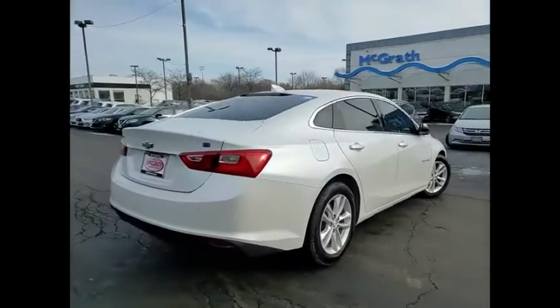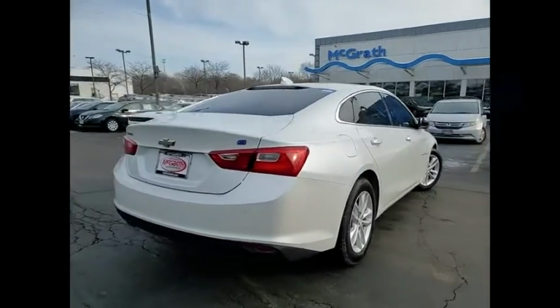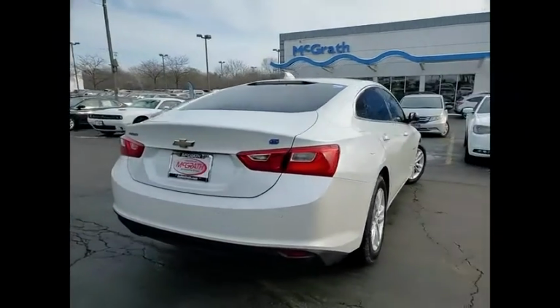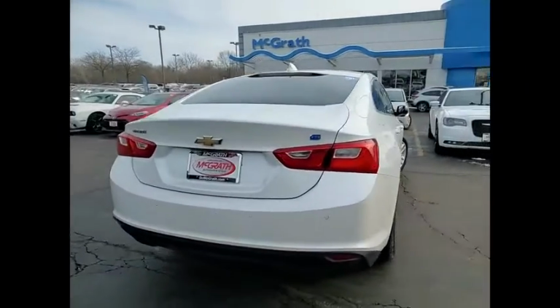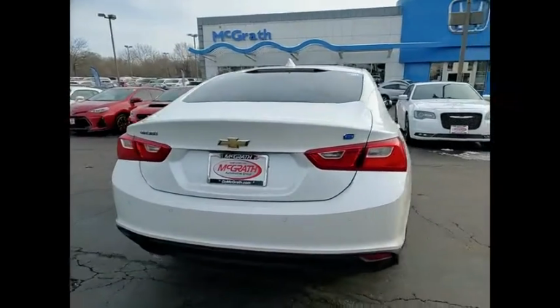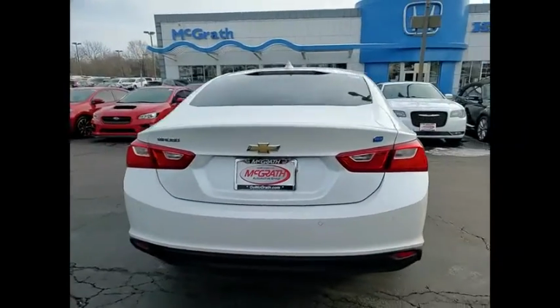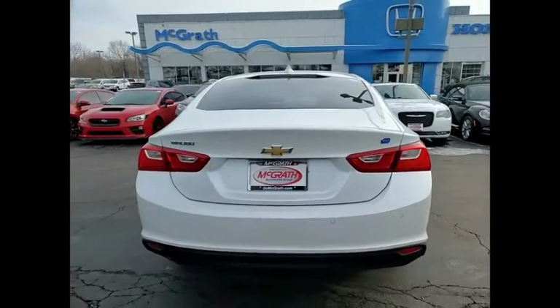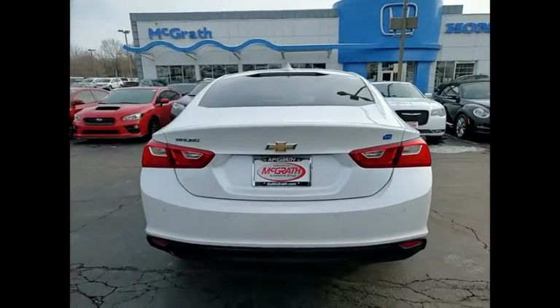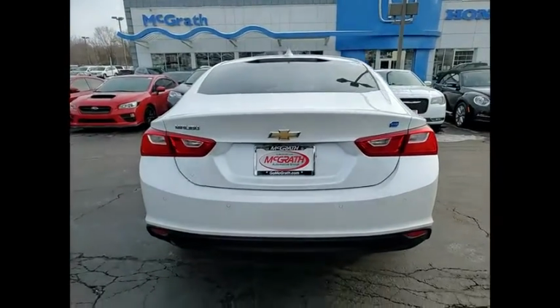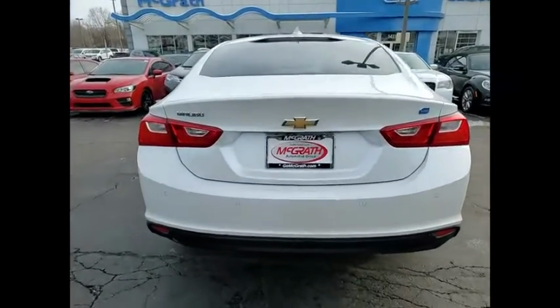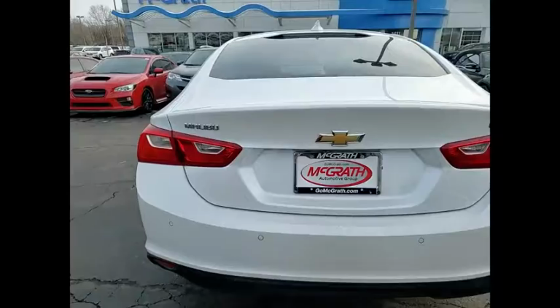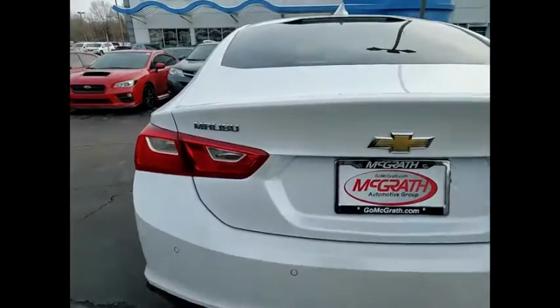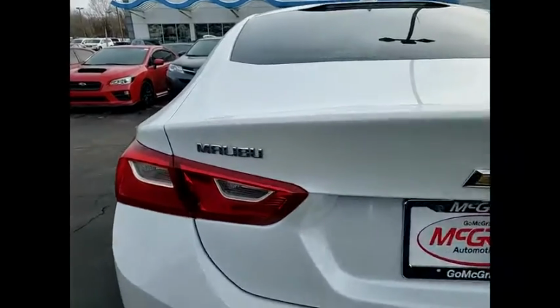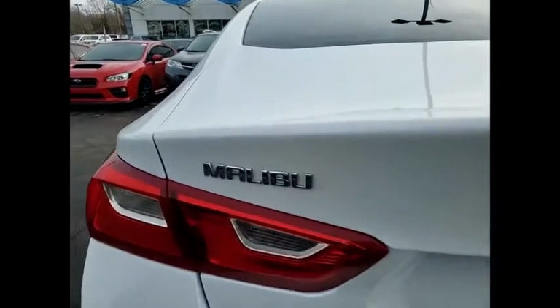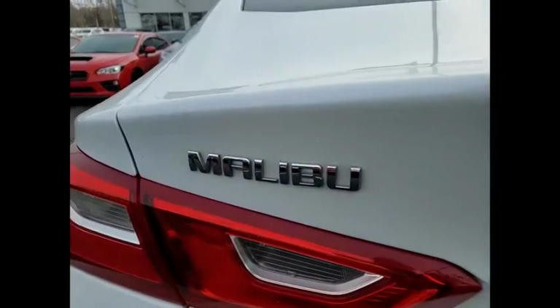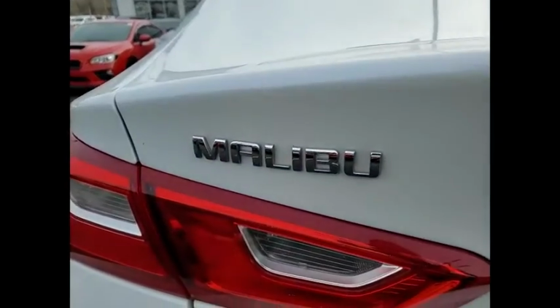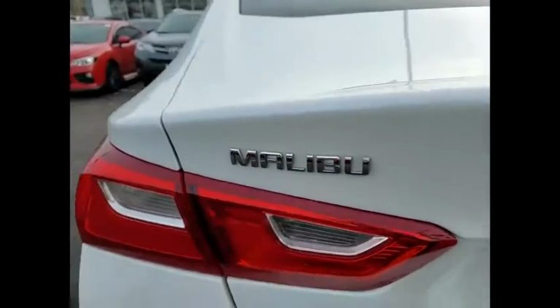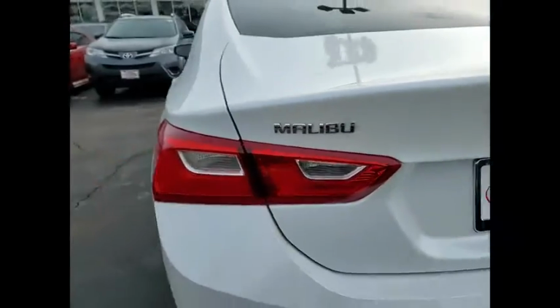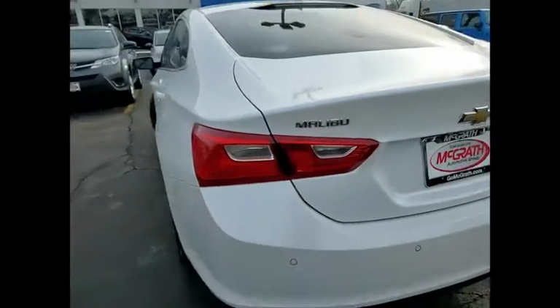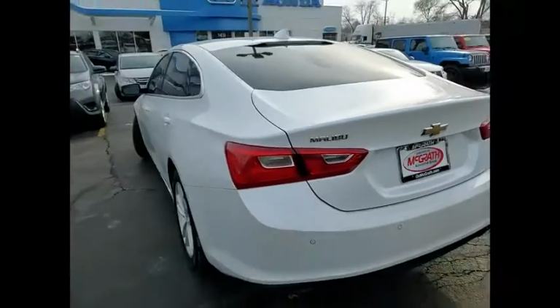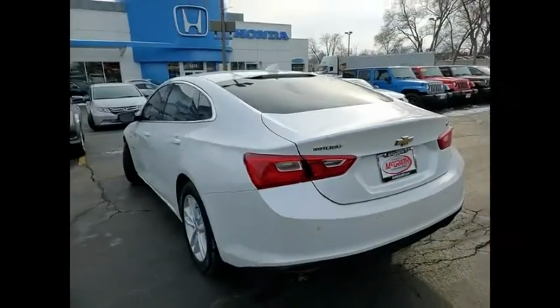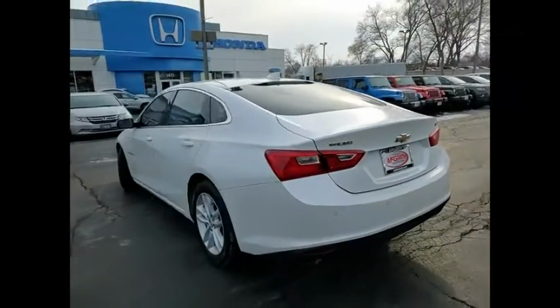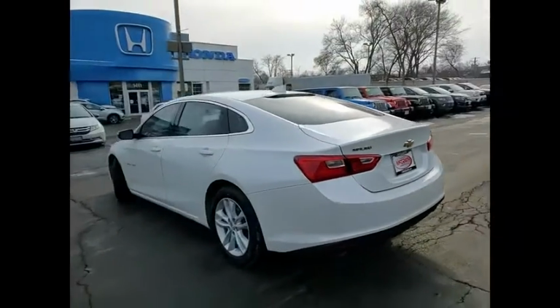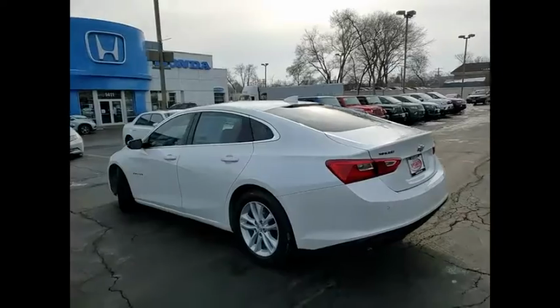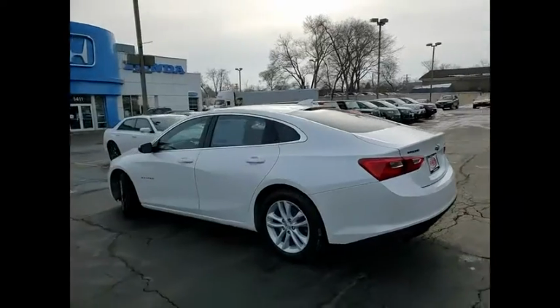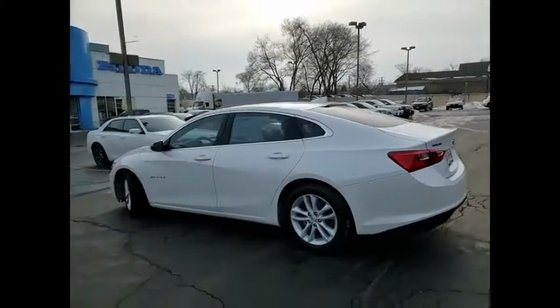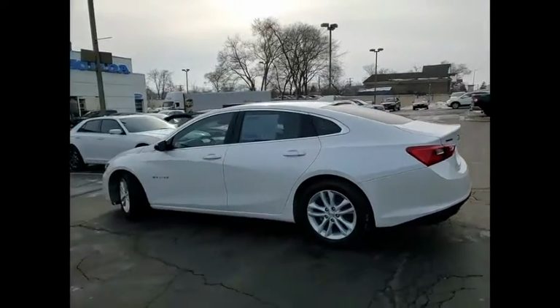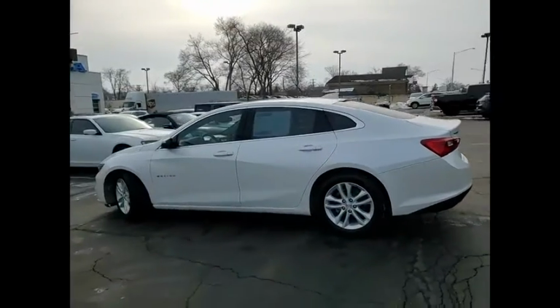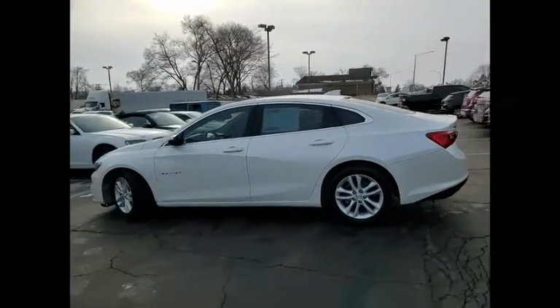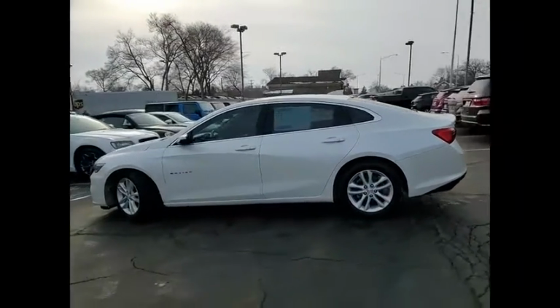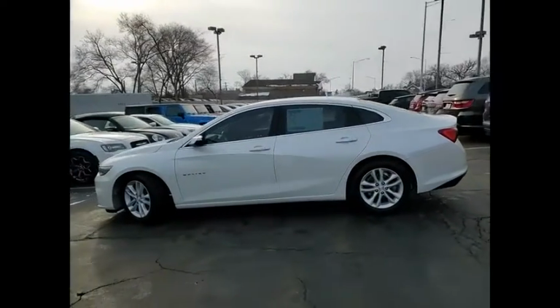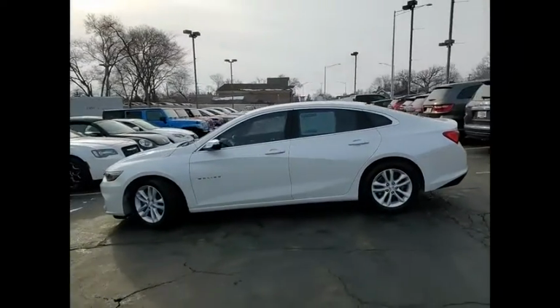Tire pressure monitor, heated mirrors, aluminum wheels, brake assist, traction control, stability control, daytime running lights, driver illuminated vanity mirror, four-wheel disc brakes, FWD.